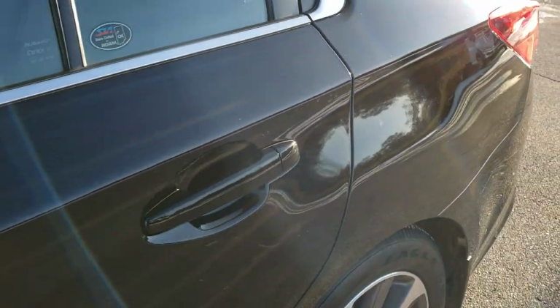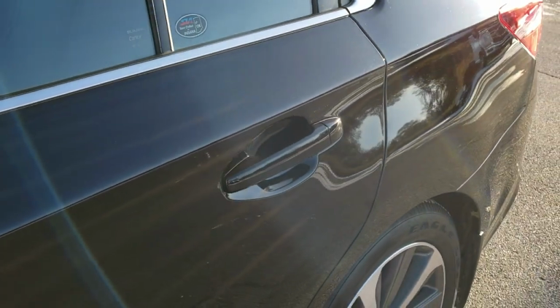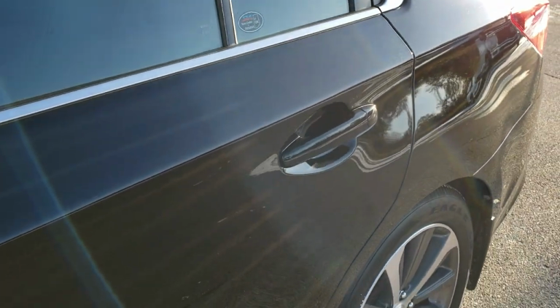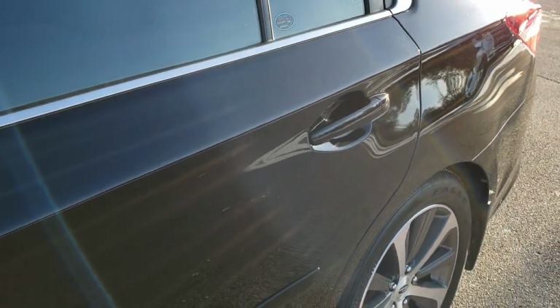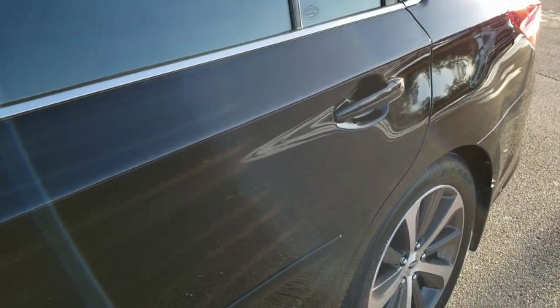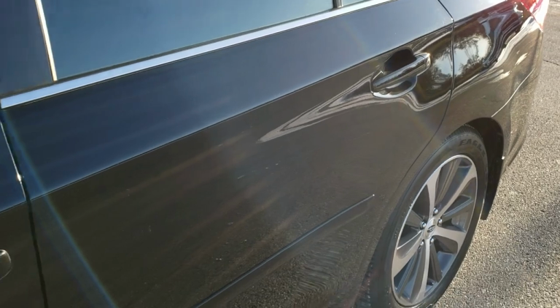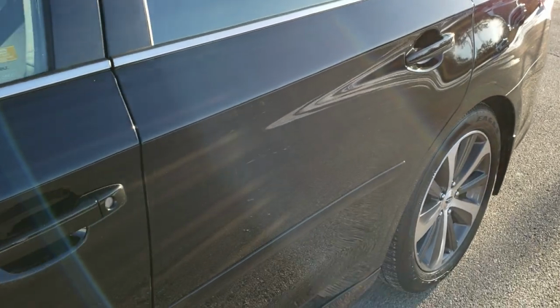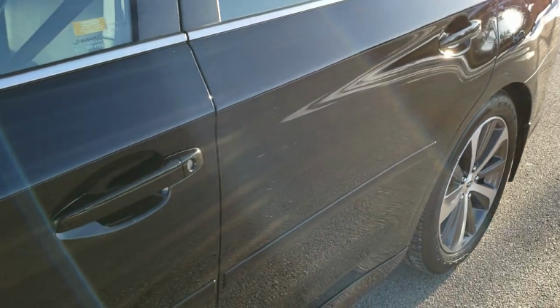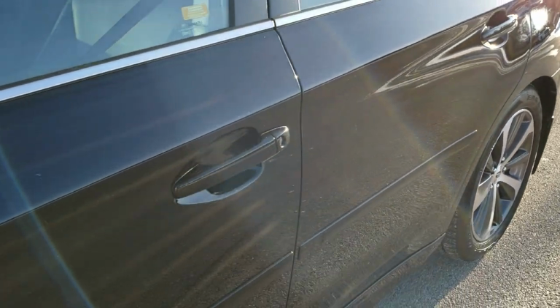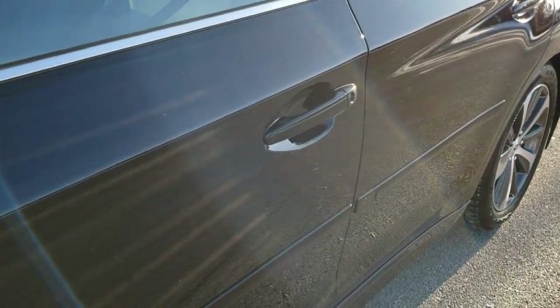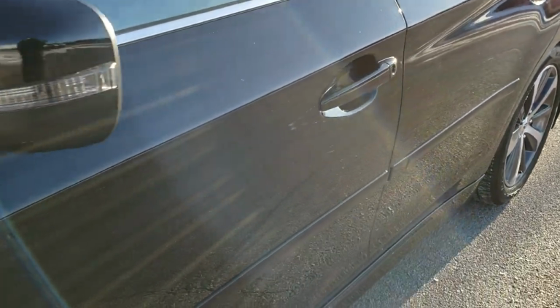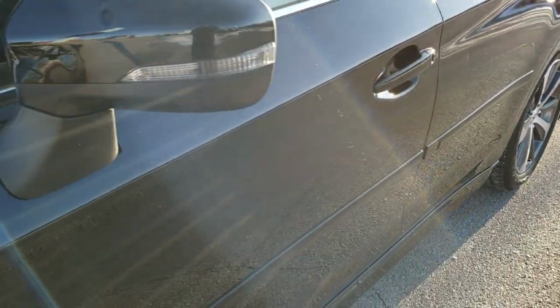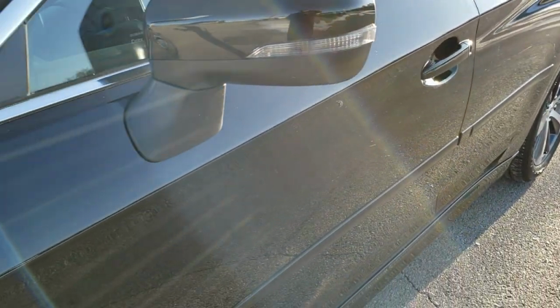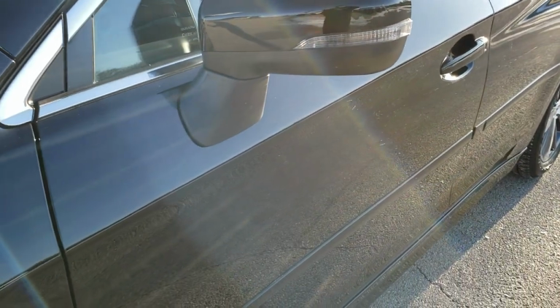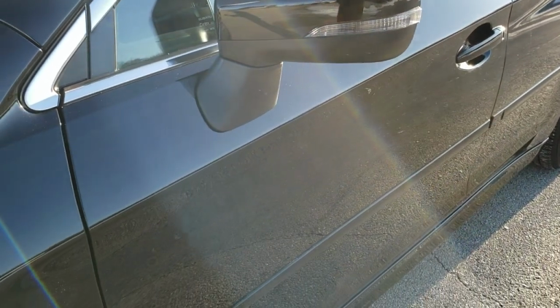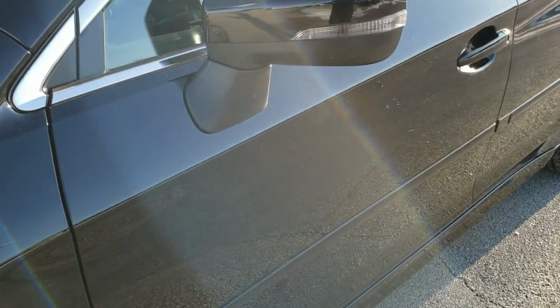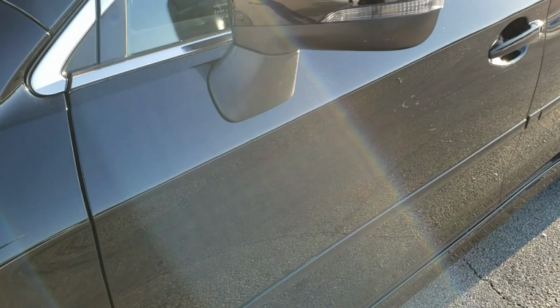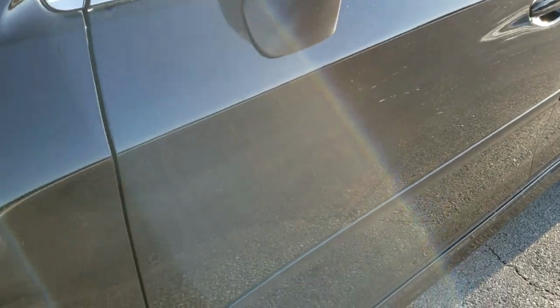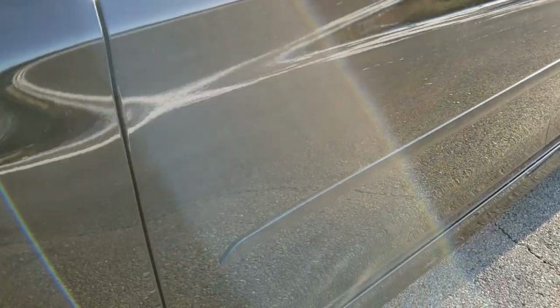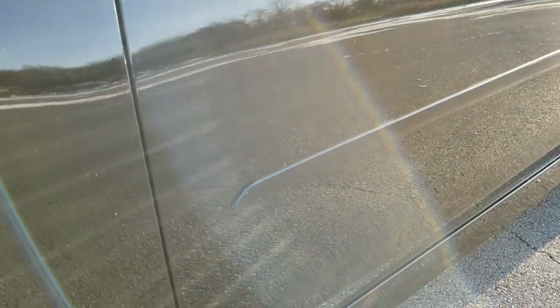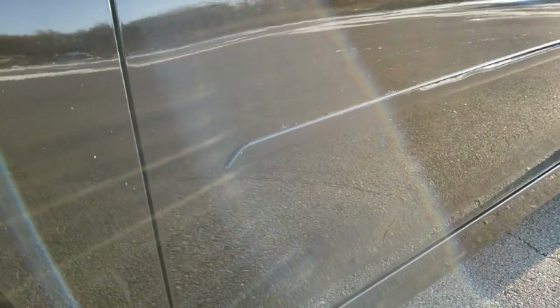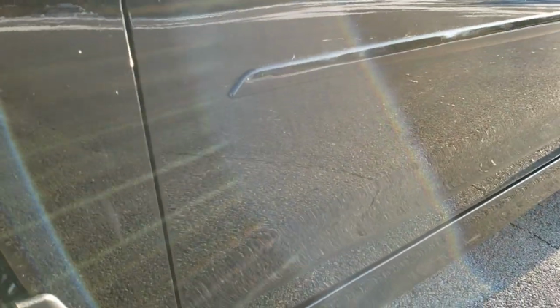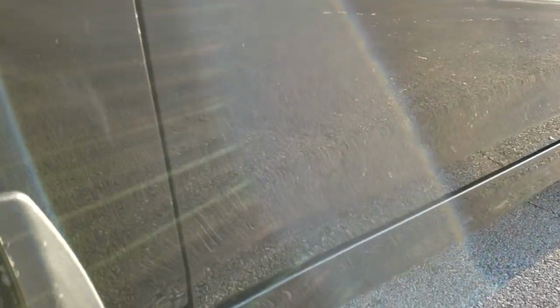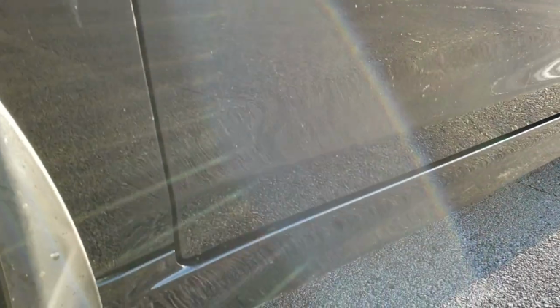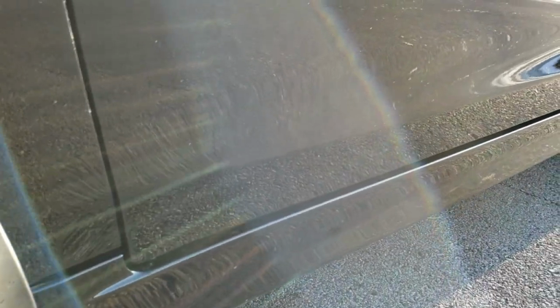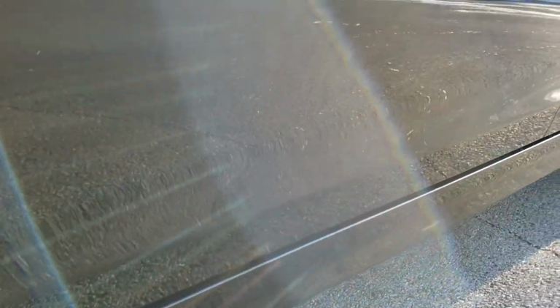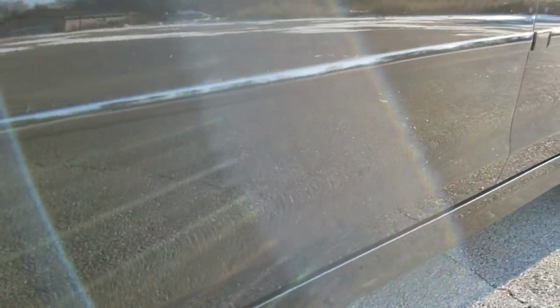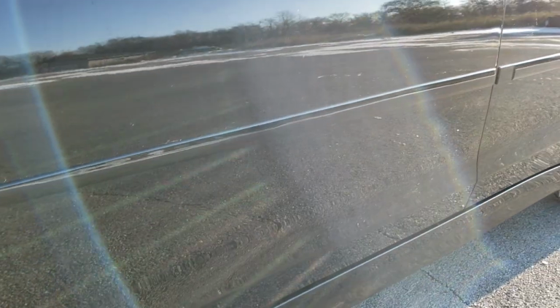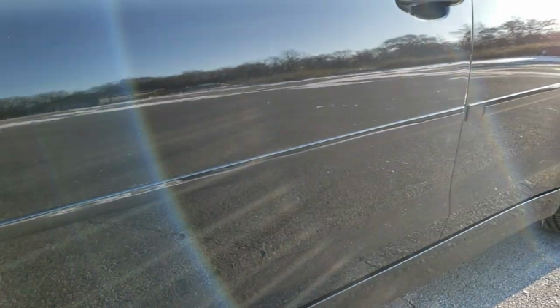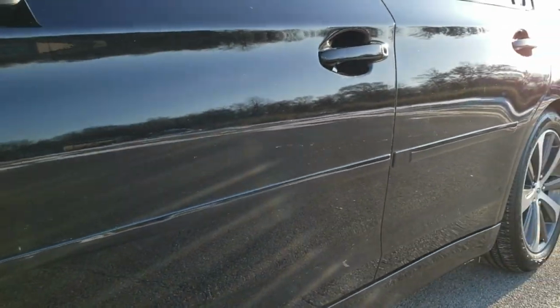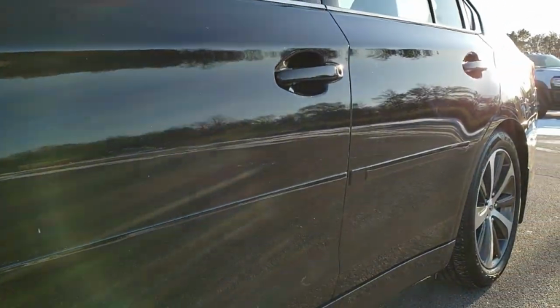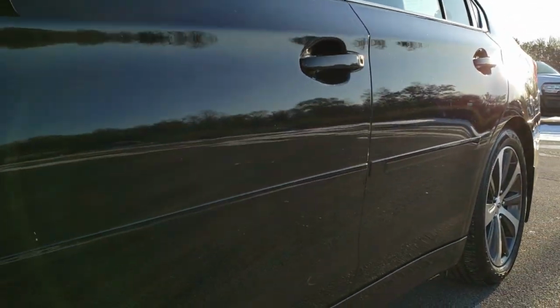Black crystal pearl is the color. If you have HD capabilities on your computer, tablet or smartphone device, turn them on because we shoot all of our videos in 1080p, 60 frames per second. It's definitely your best way to check out the vehicle quality and condition before seeing it in person.